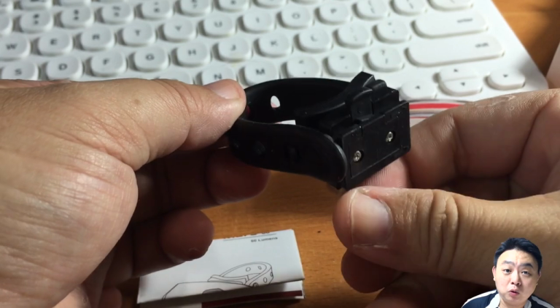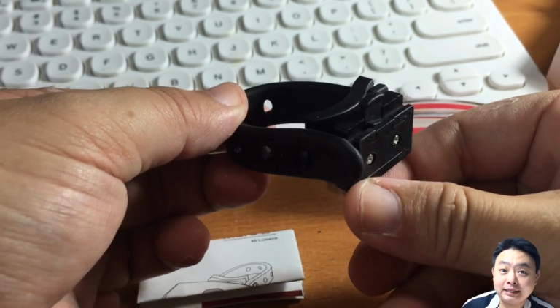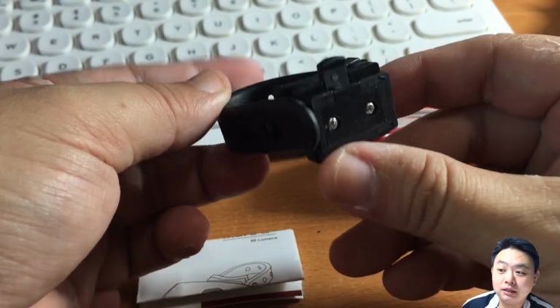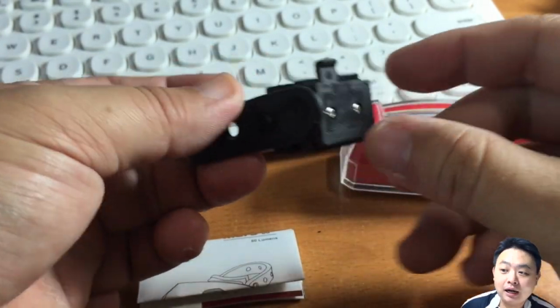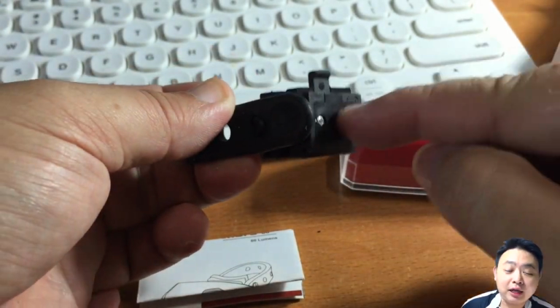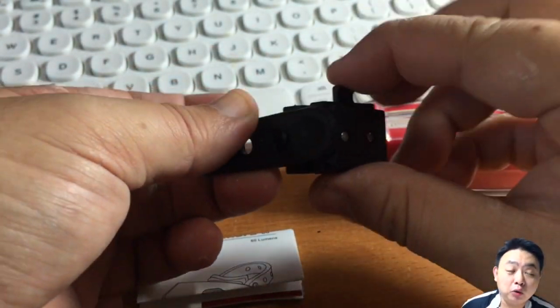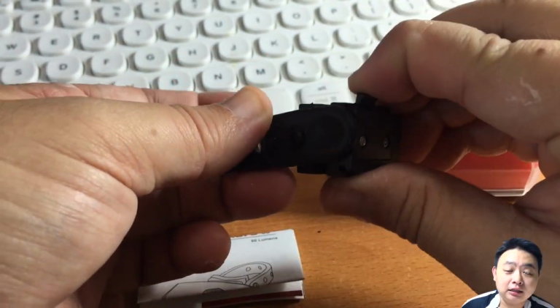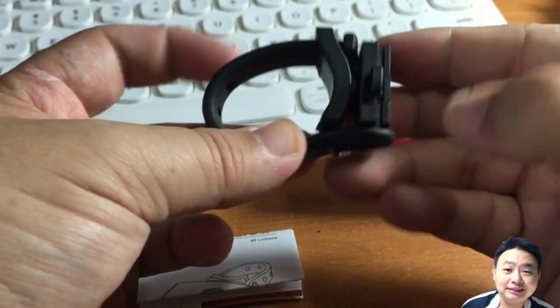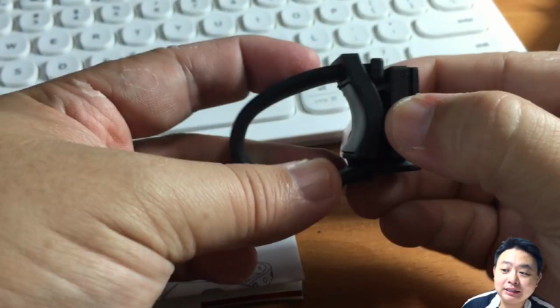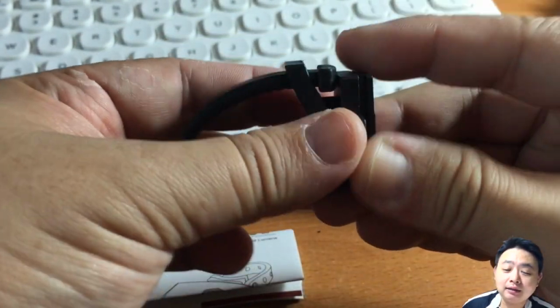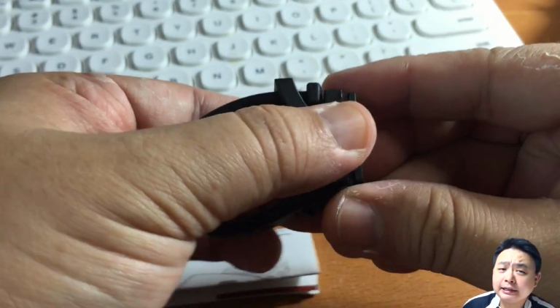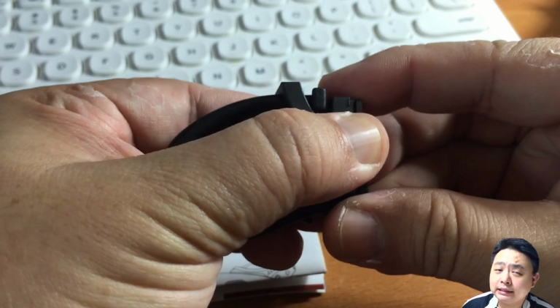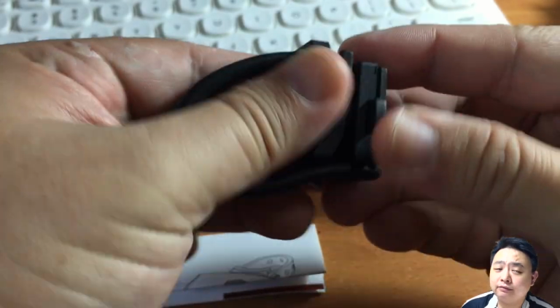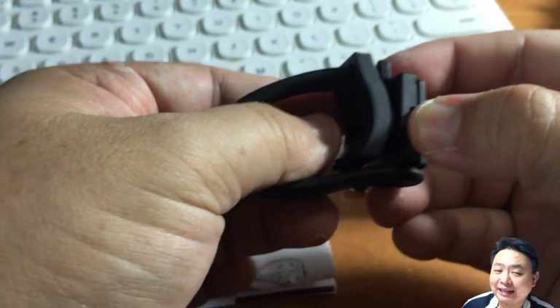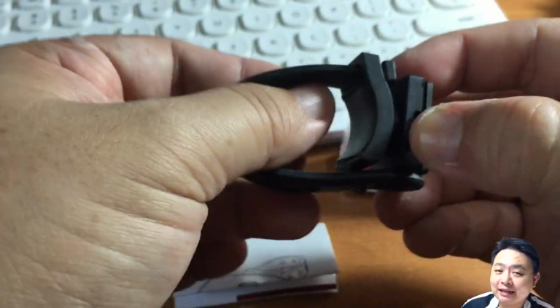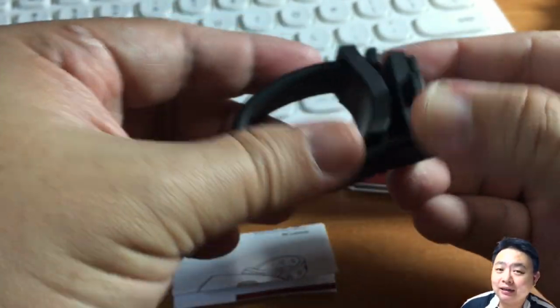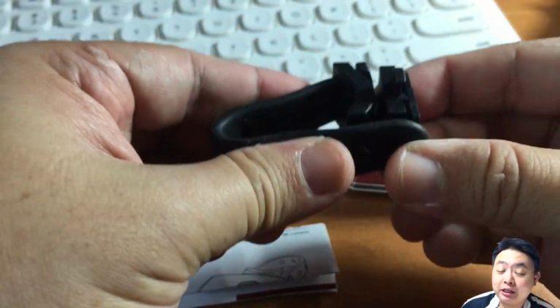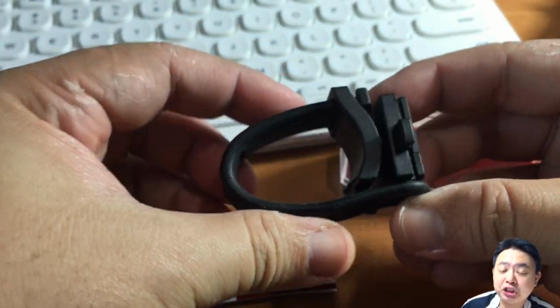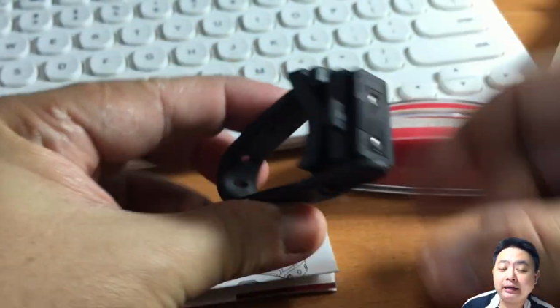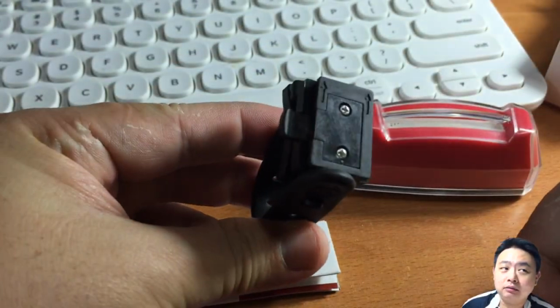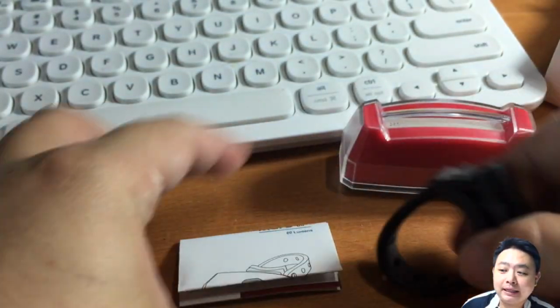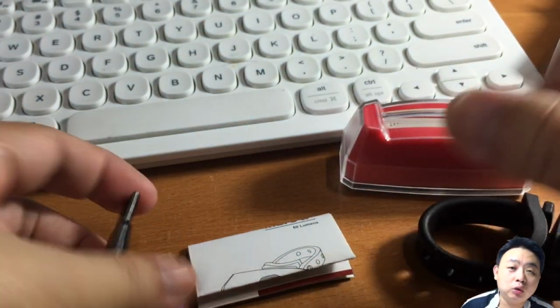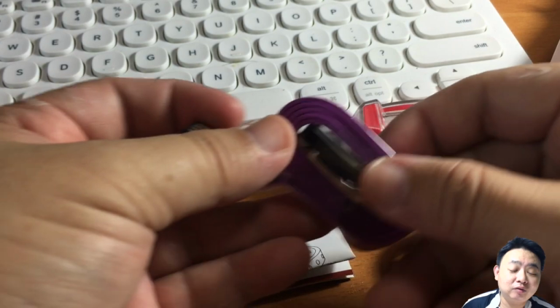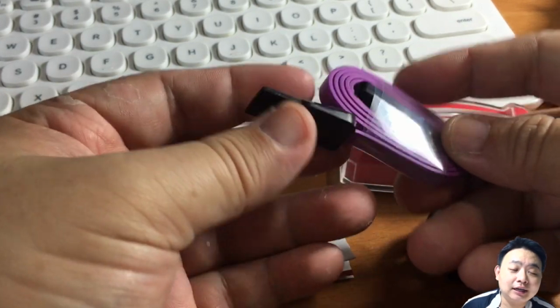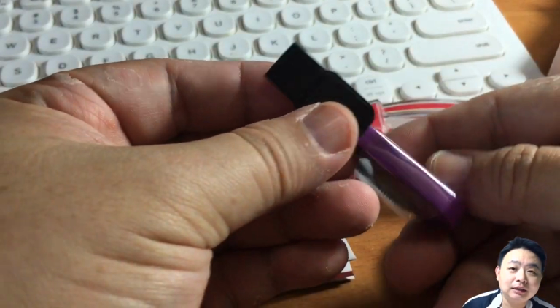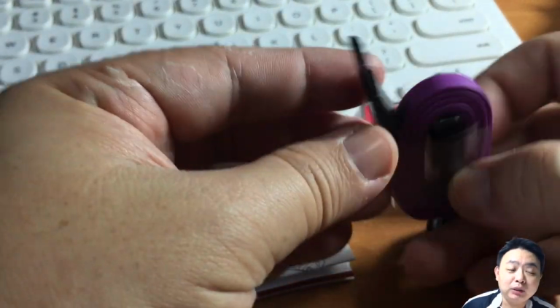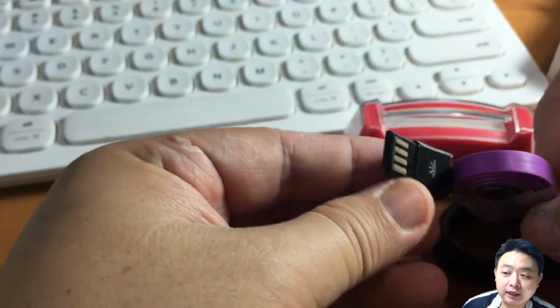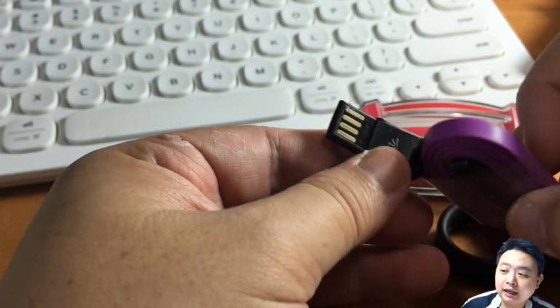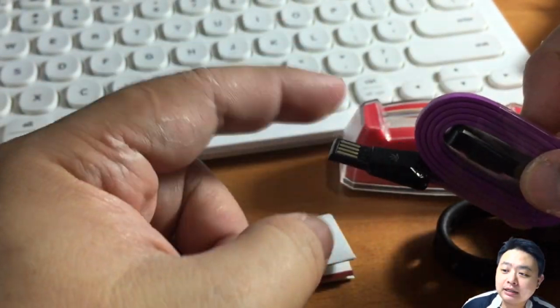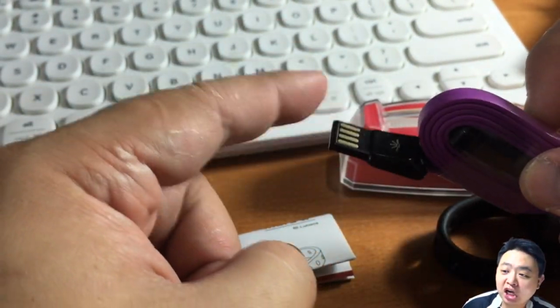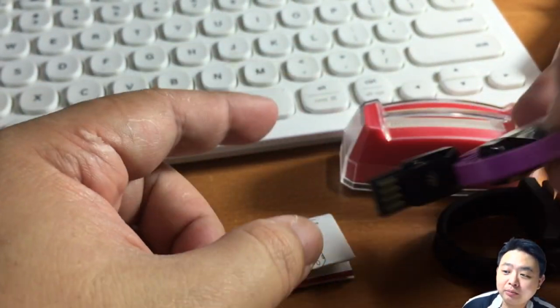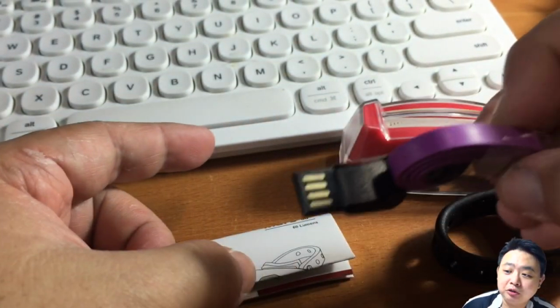This mounting bracket is a very interesting multi-bracket. It's a rest-and-clamp style mounting bracket that fits most bicycles. You can actually rotate it 360 degrees, and the feel of it is very steady and rigid. I believe it will last a long time without breaking.